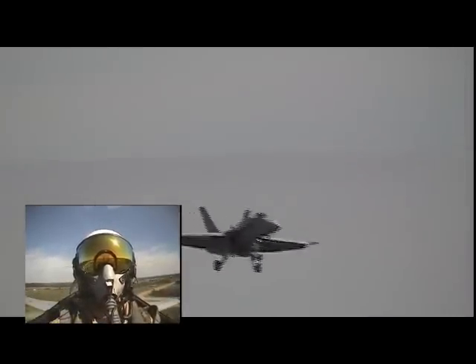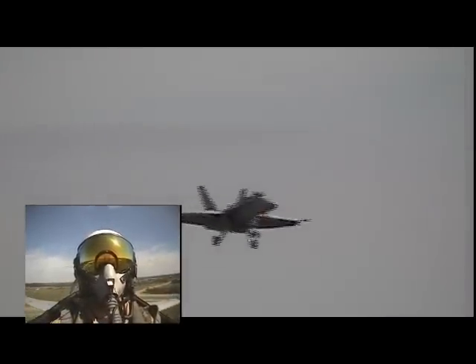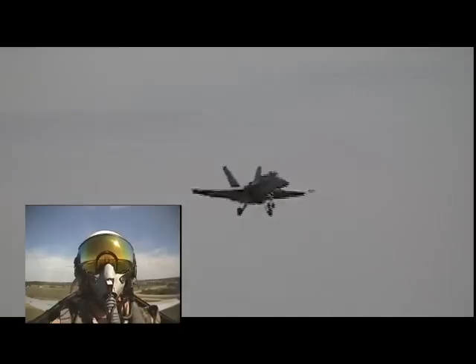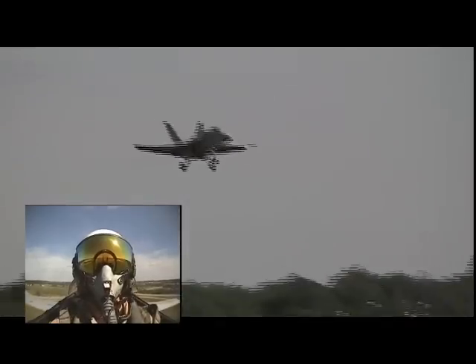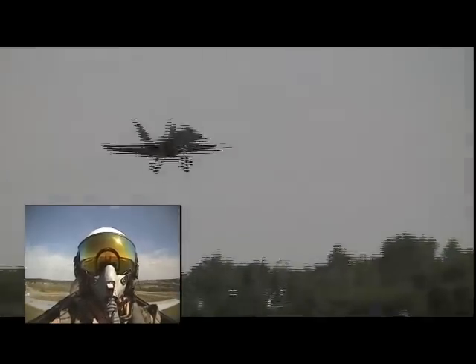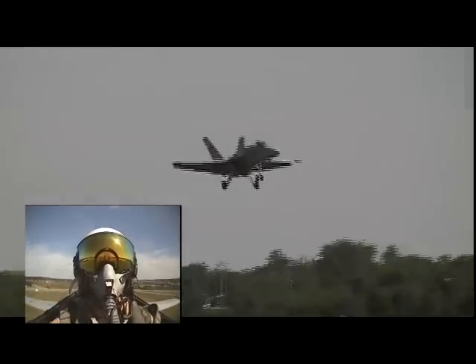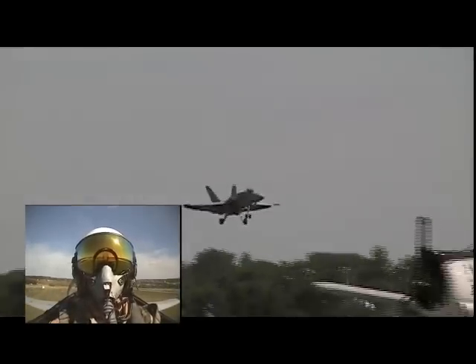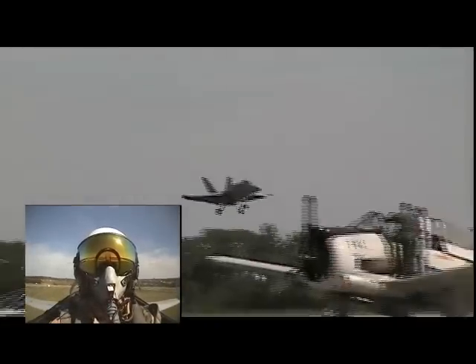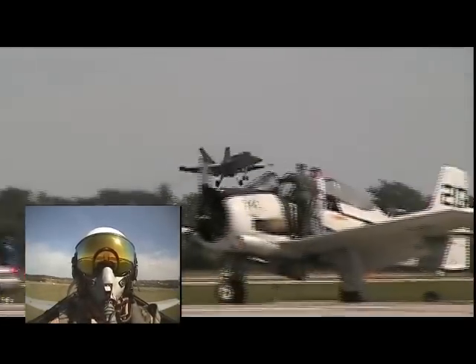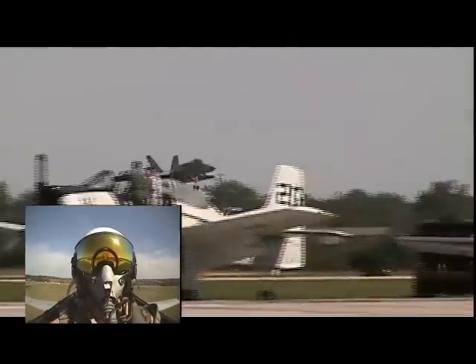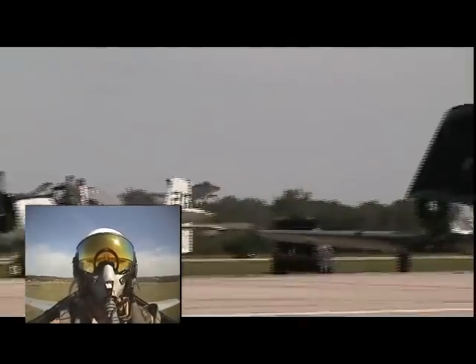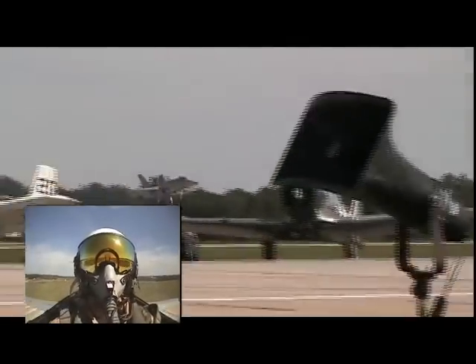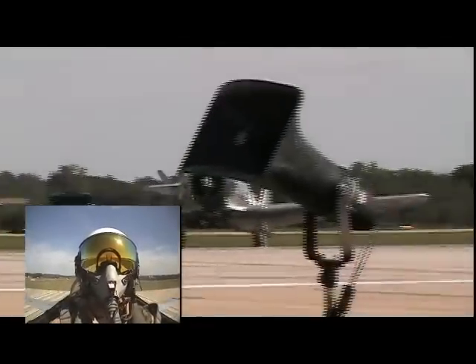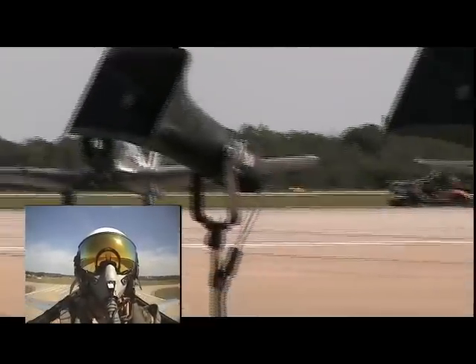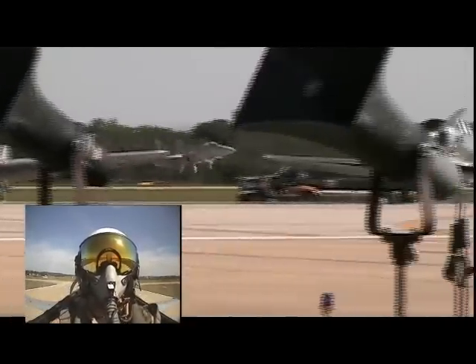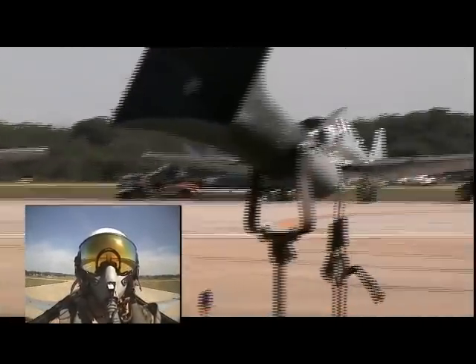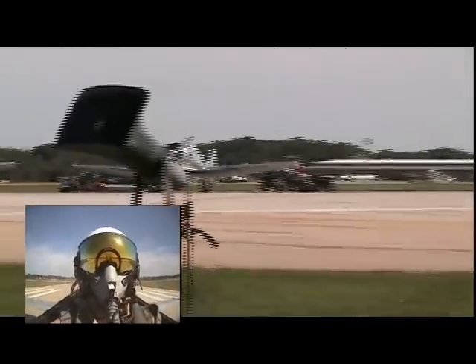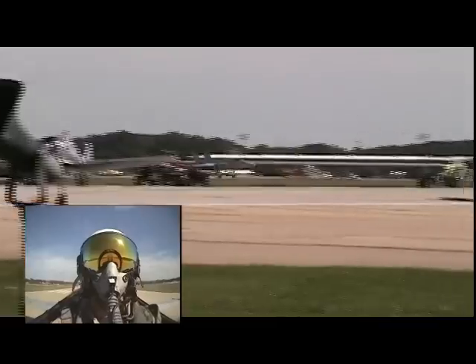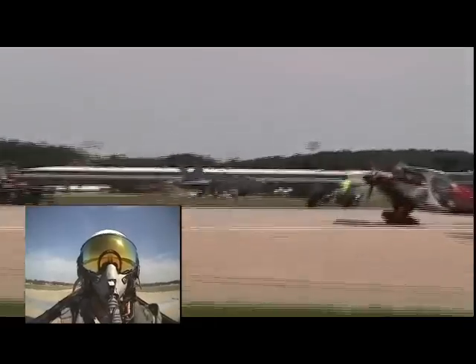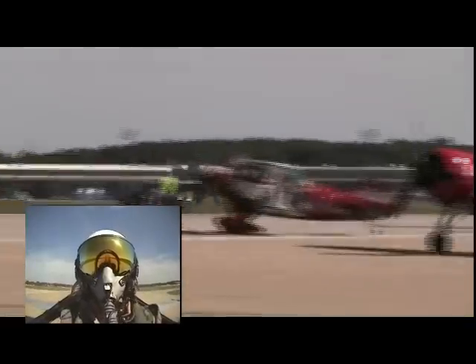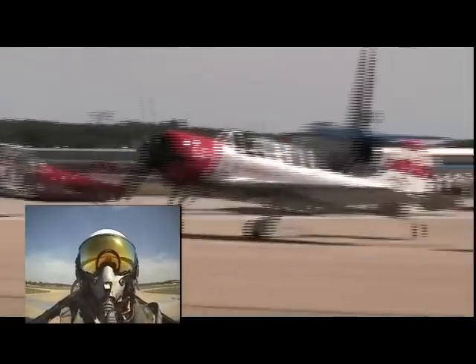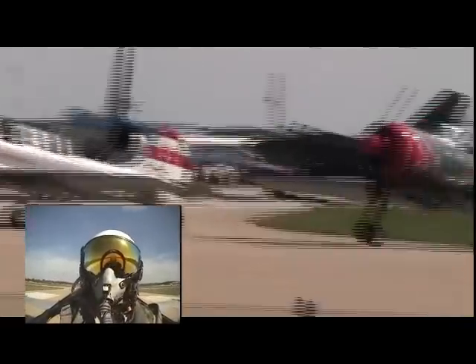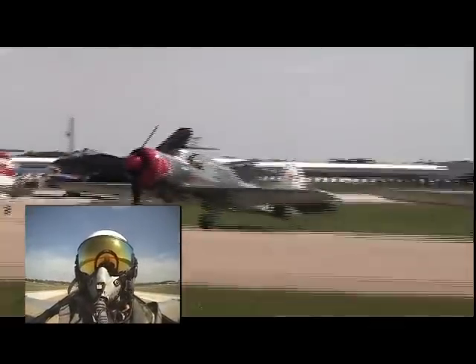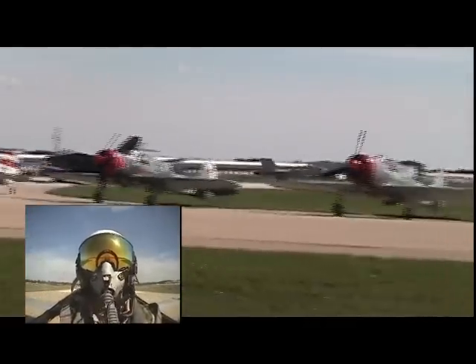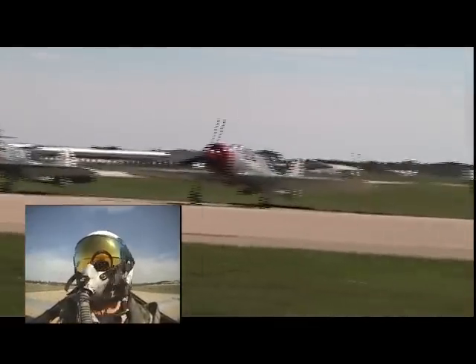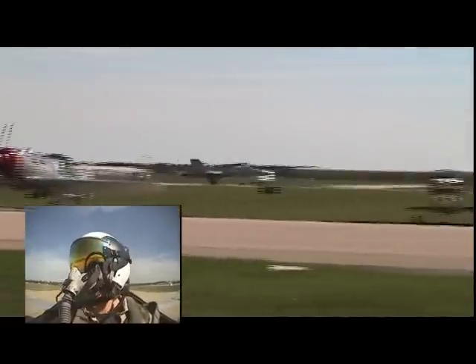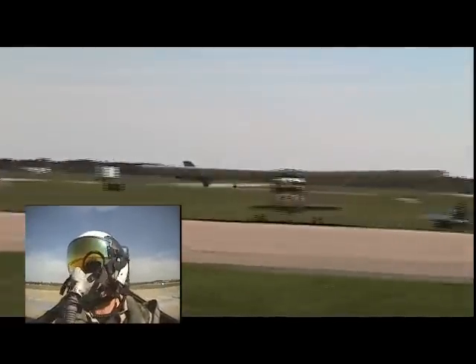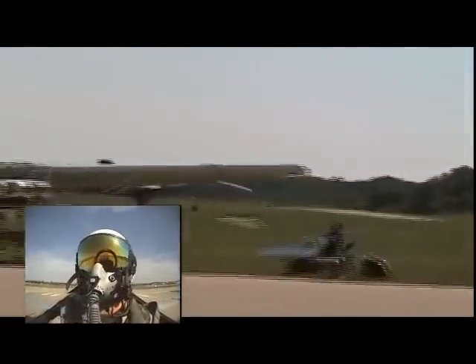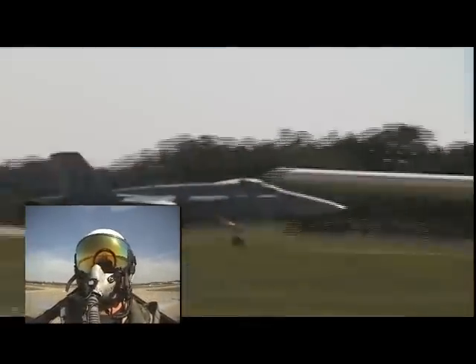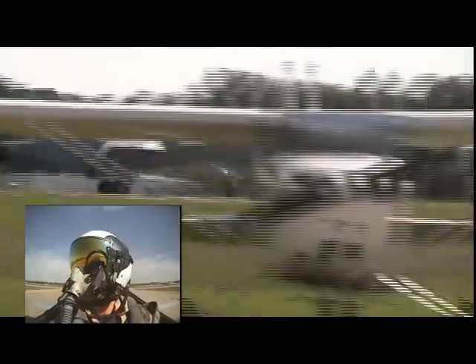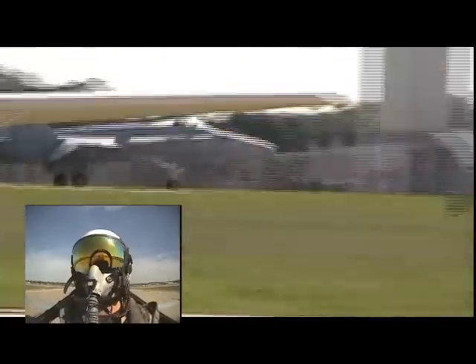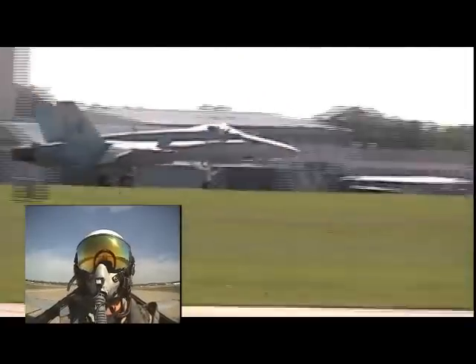There's no flare. He doesn't flare and pull up a little bit — the aircraft just flies directly onto the runway. Boom. And on an aircraft carrier, that landing descent rate is about 700 feet per minute.